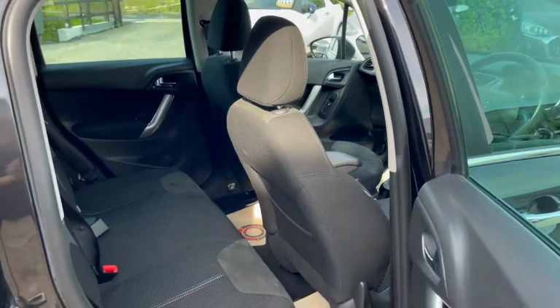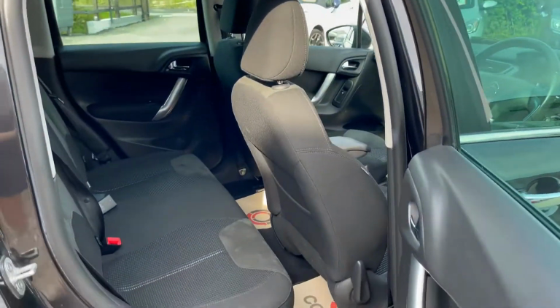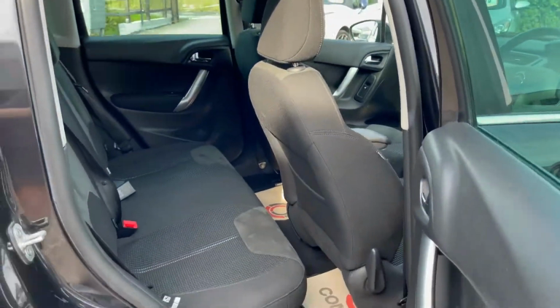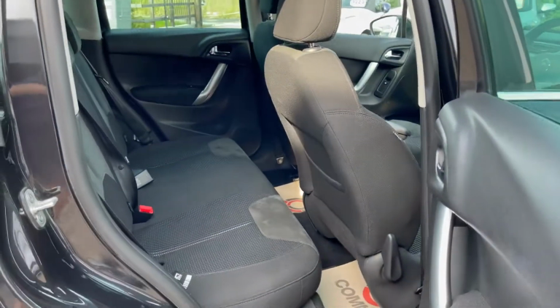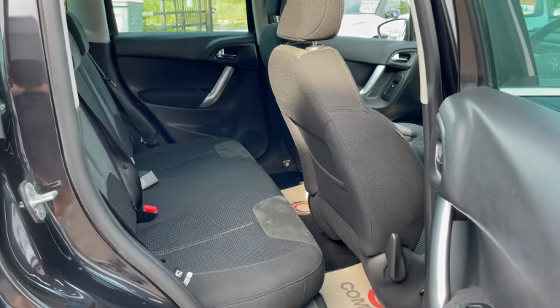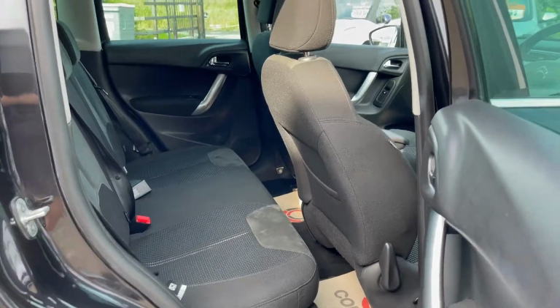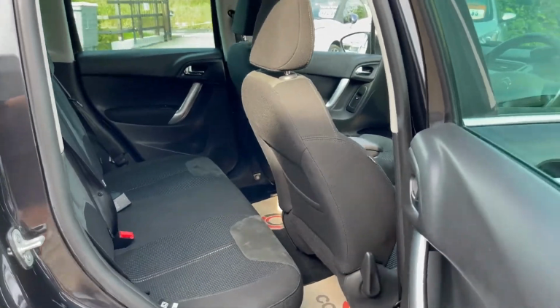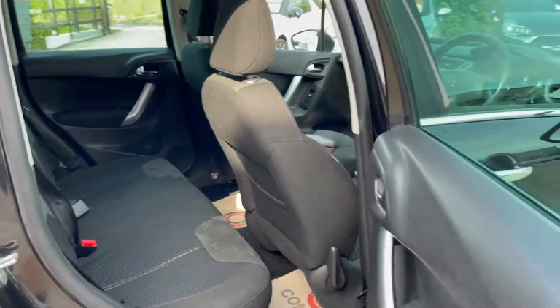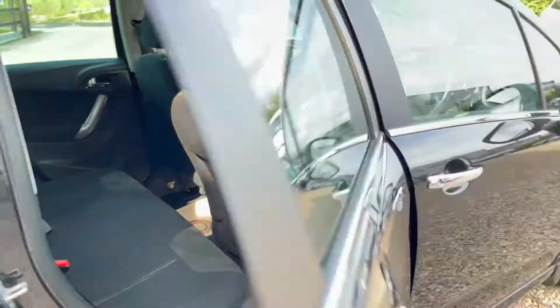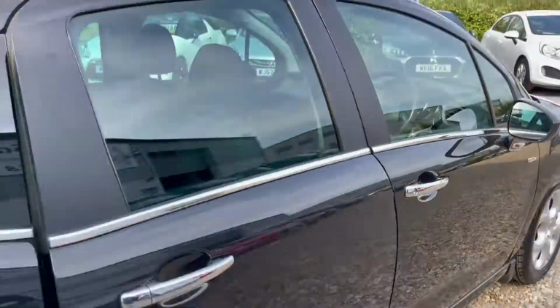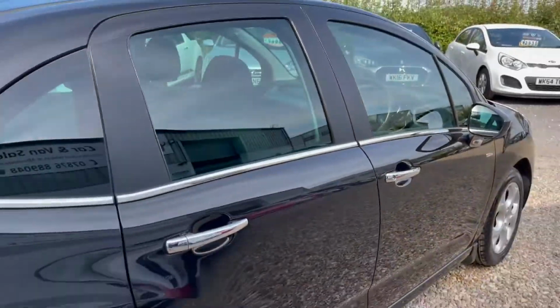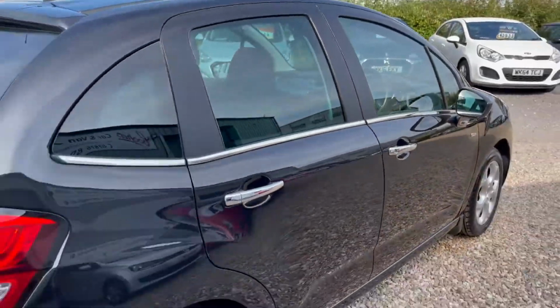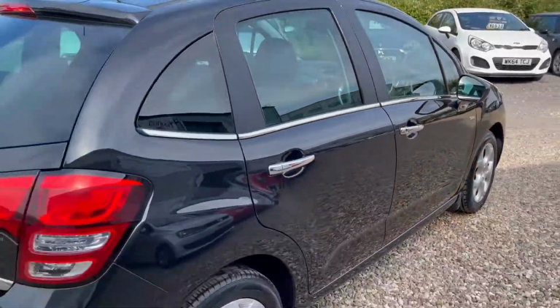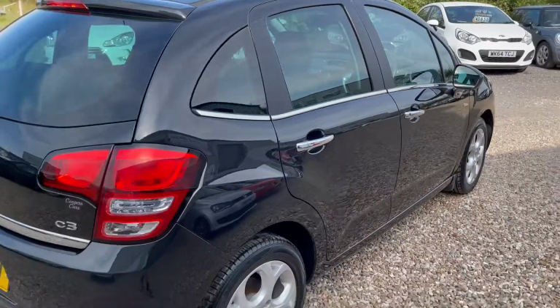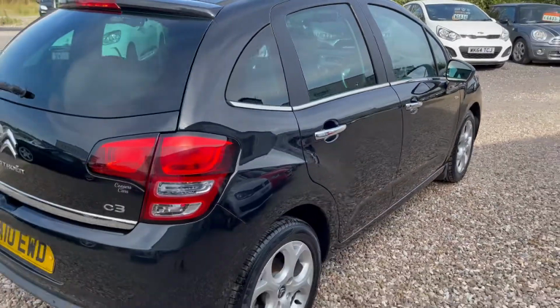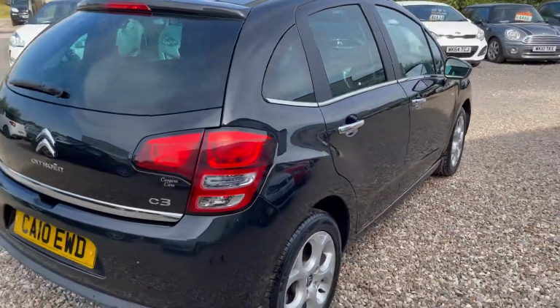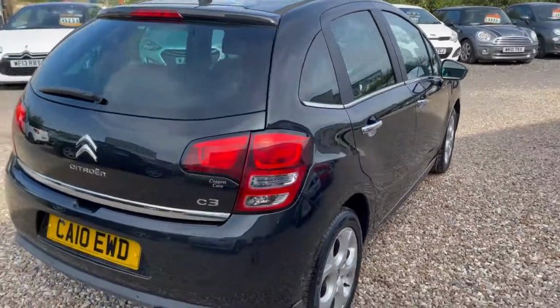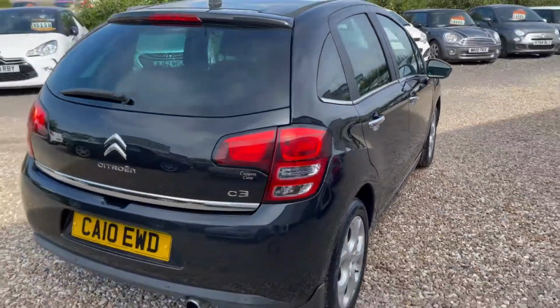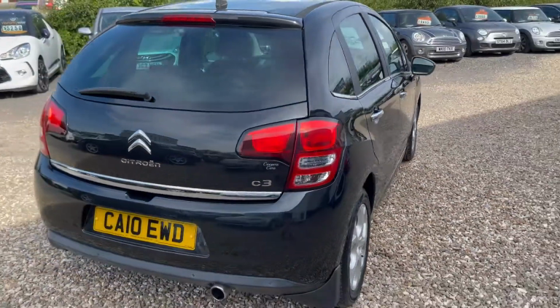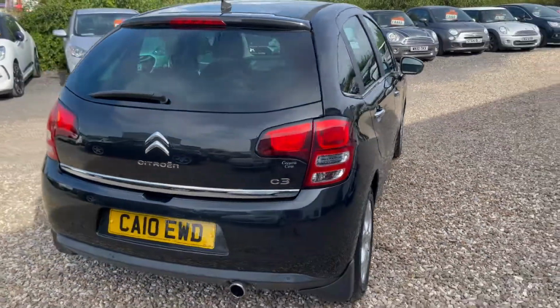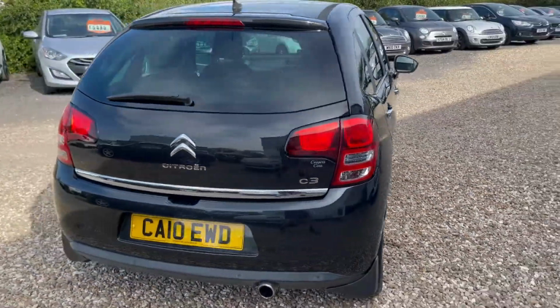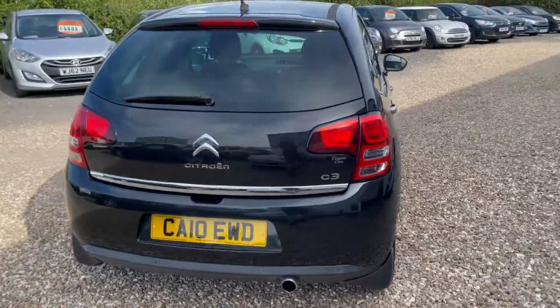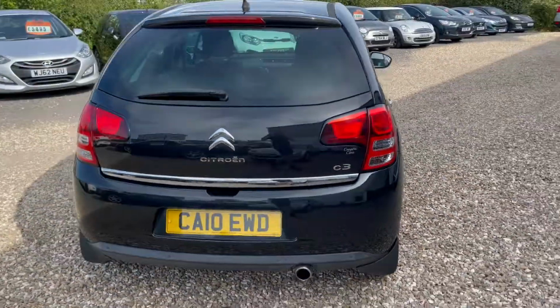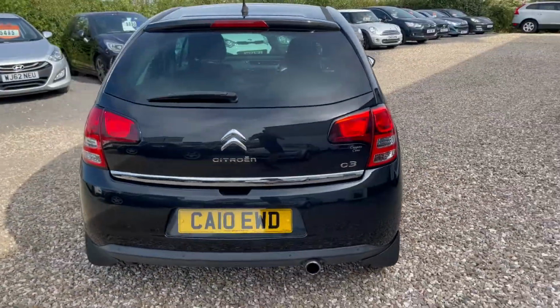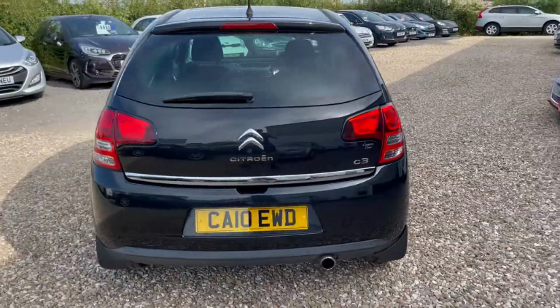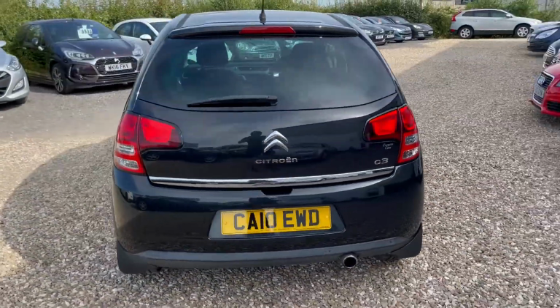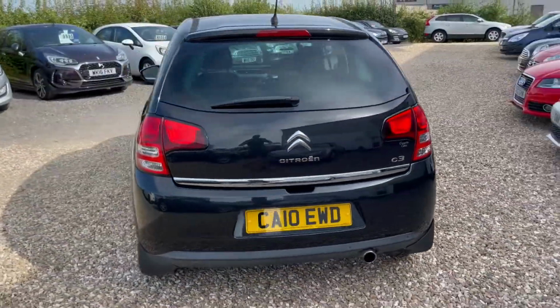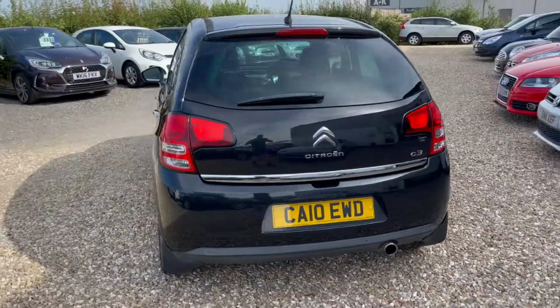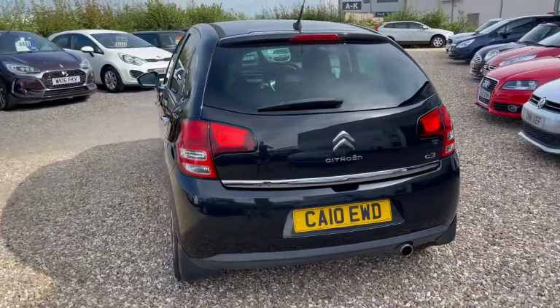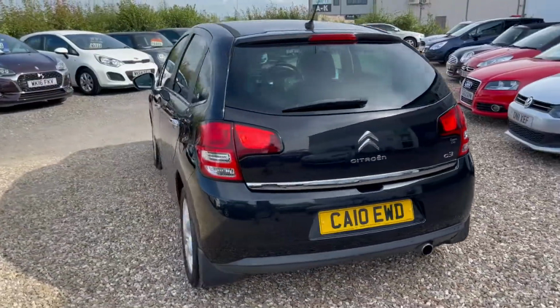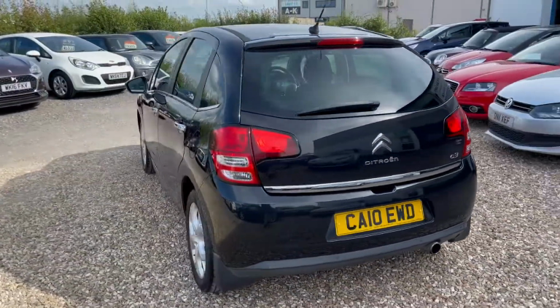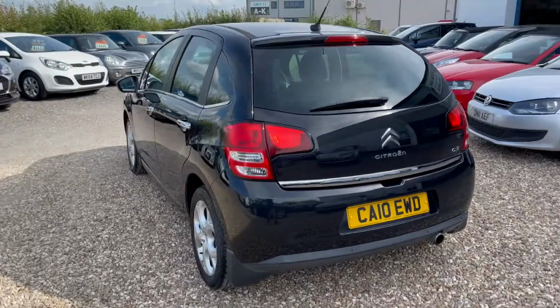Very nice and clean and tidy throughout, will be supplied with our six months warranty and three months breakdown cover. So if this is something you are interested in please give us a call for more information.